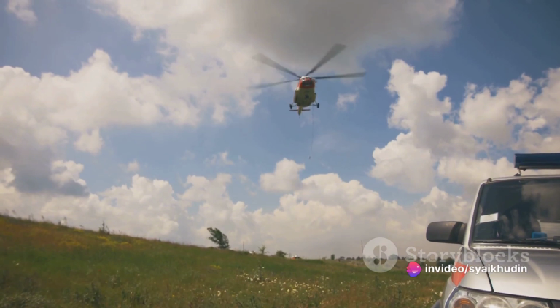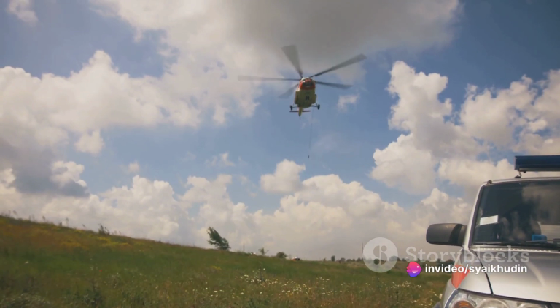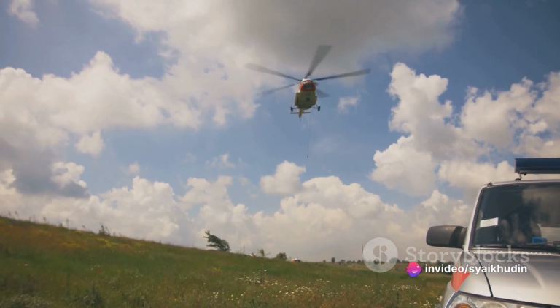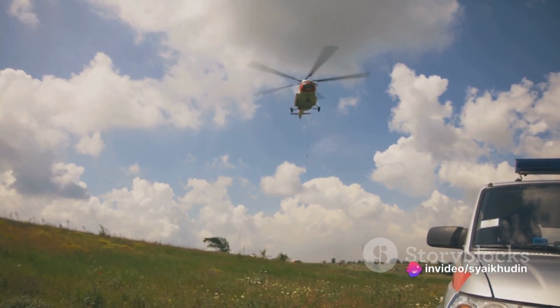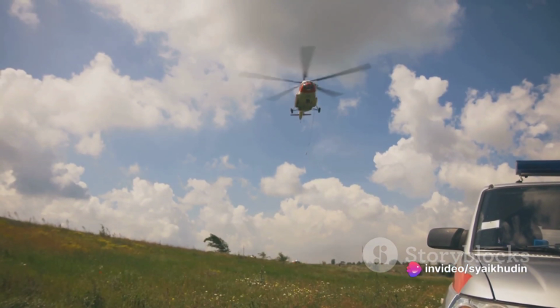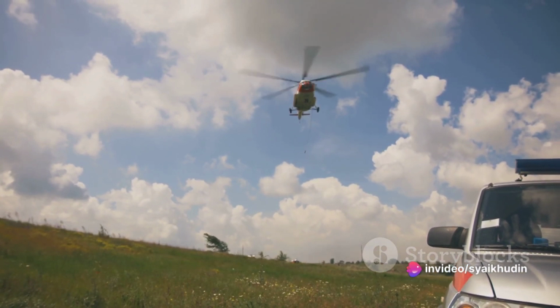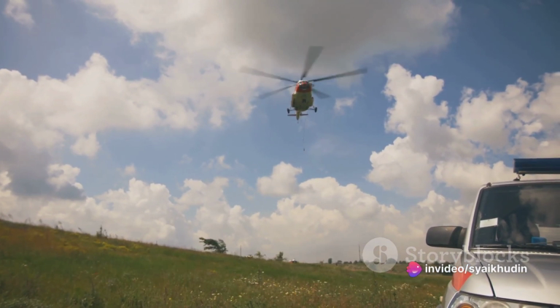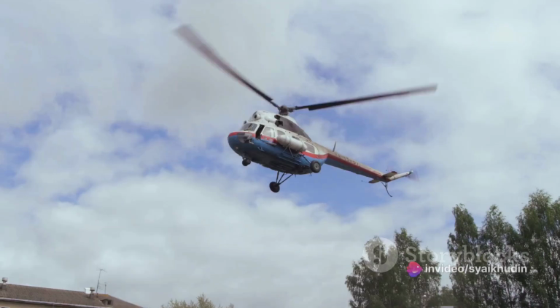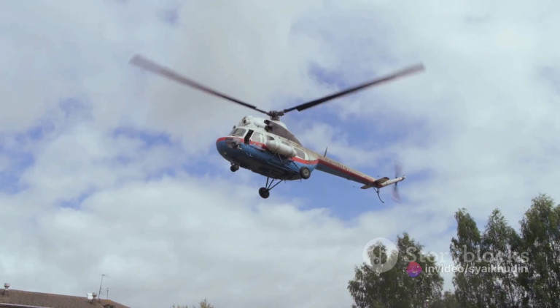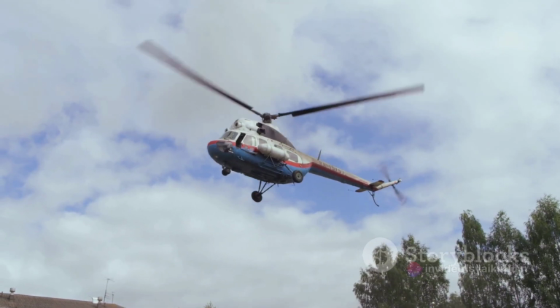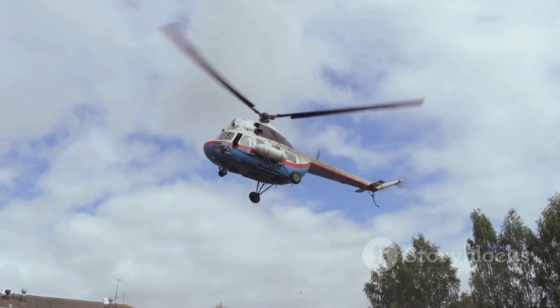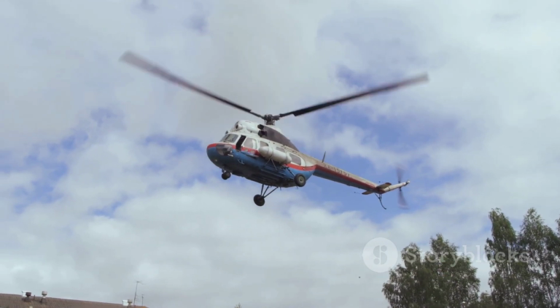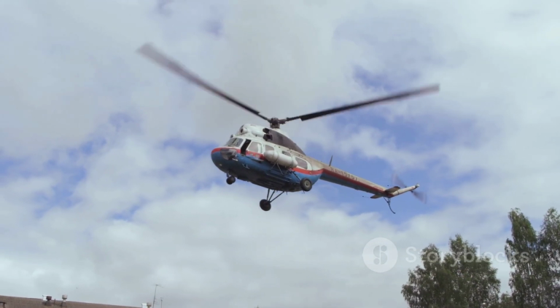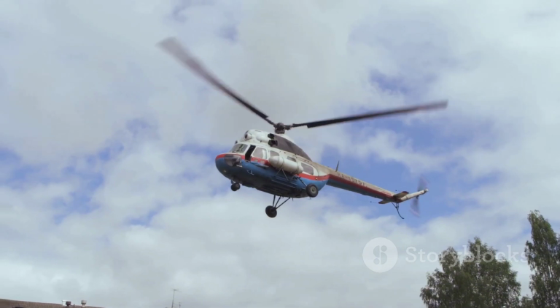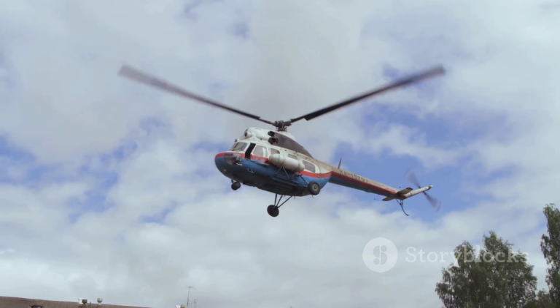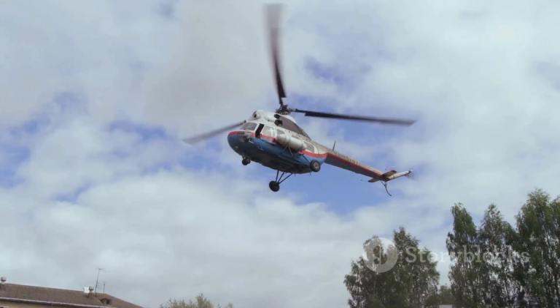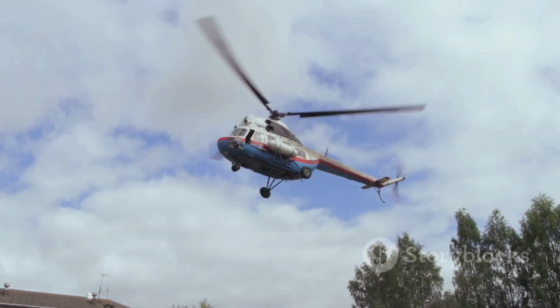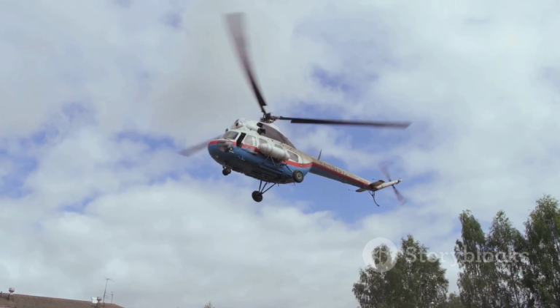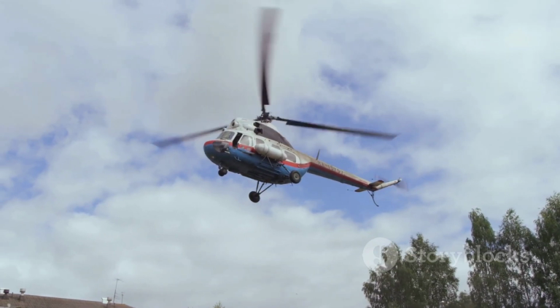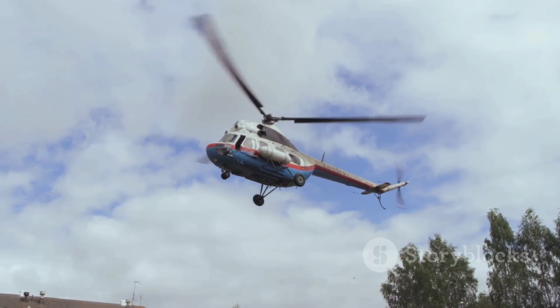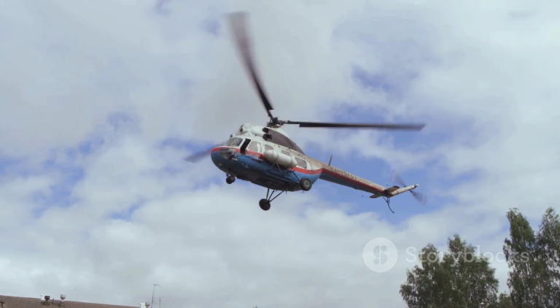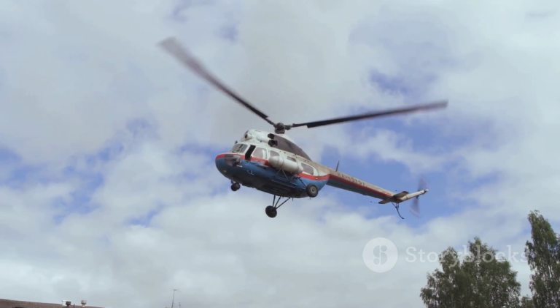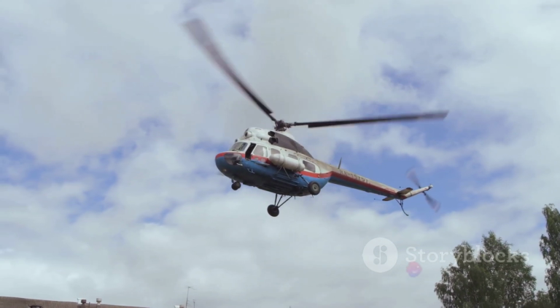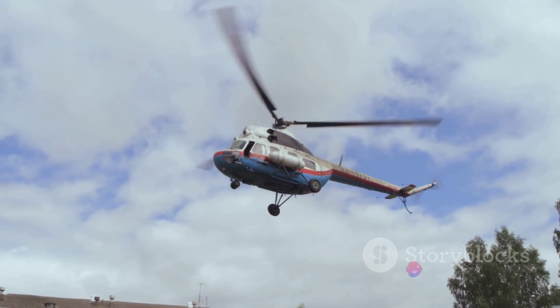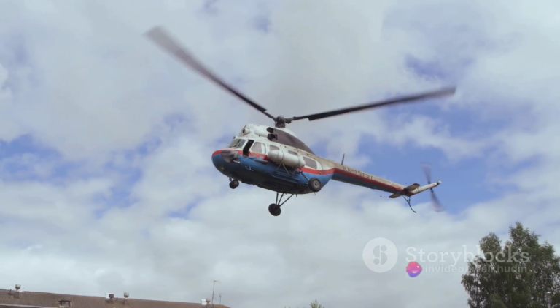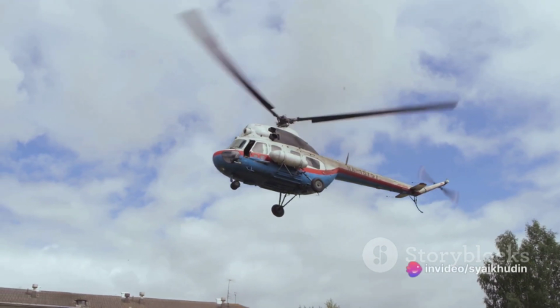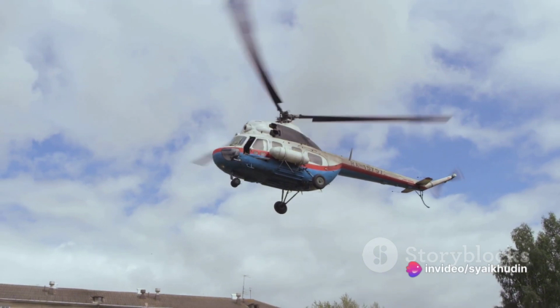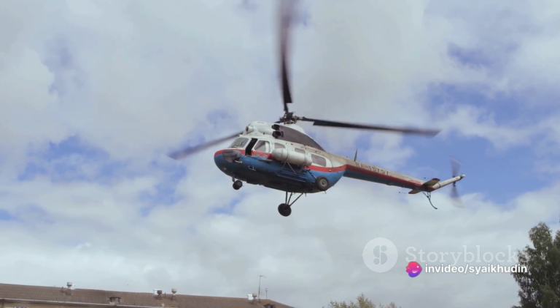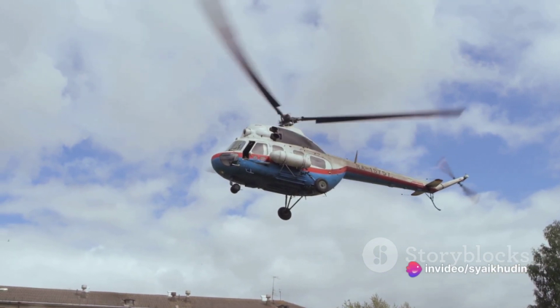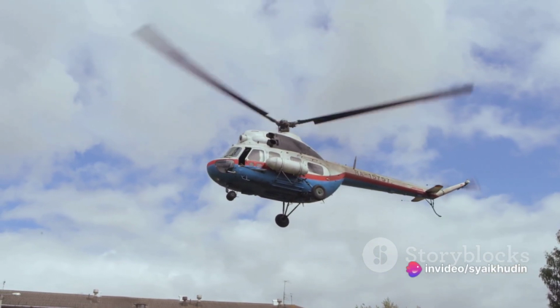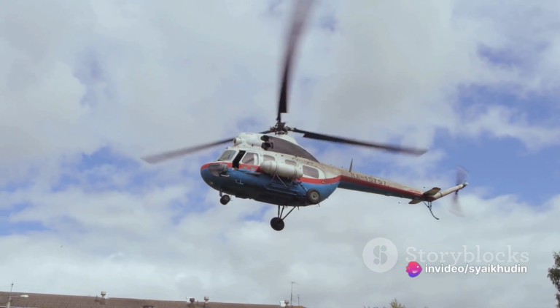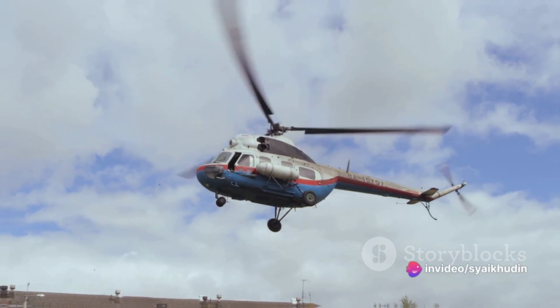Helicopters are not like bricks — they don't just fall out of the sky when the engine fails. In fact, they possess a unique capability known as autorotation, which allows them to descend safely even without engine power.